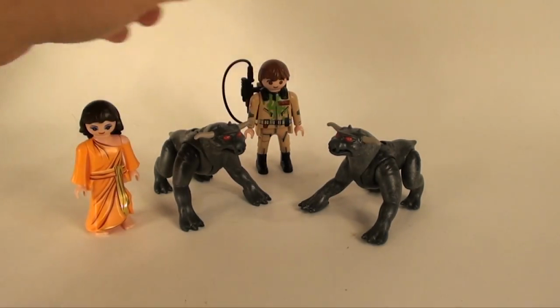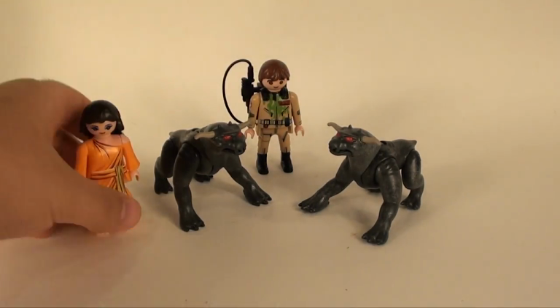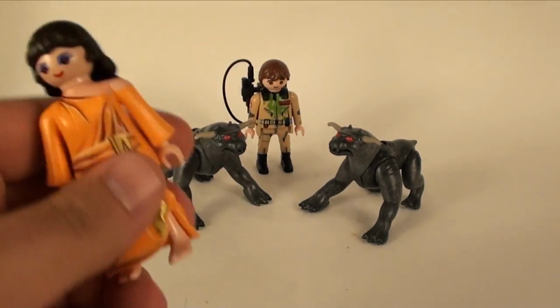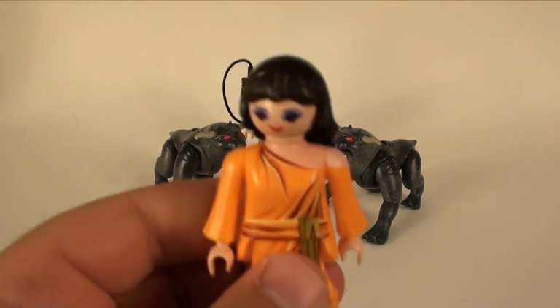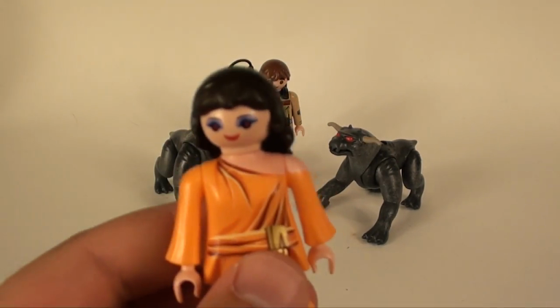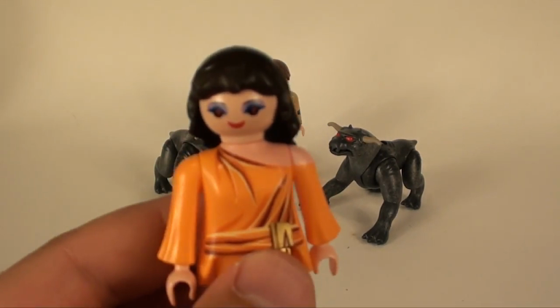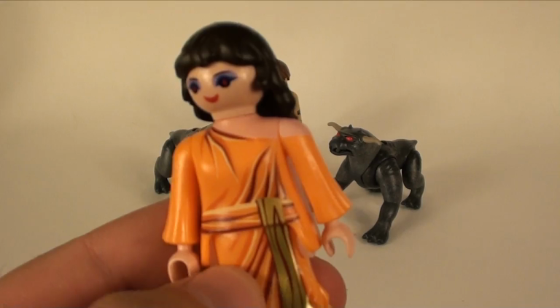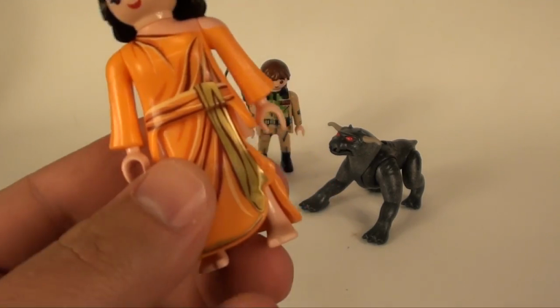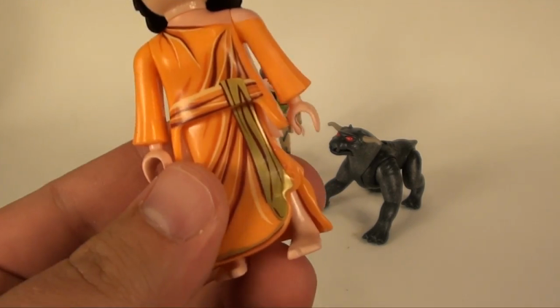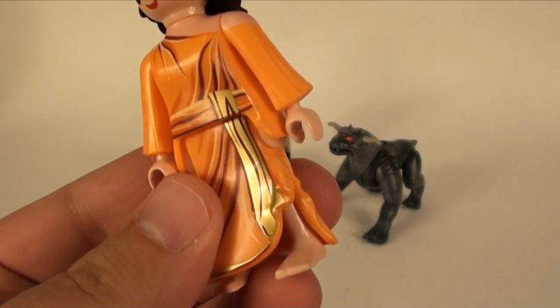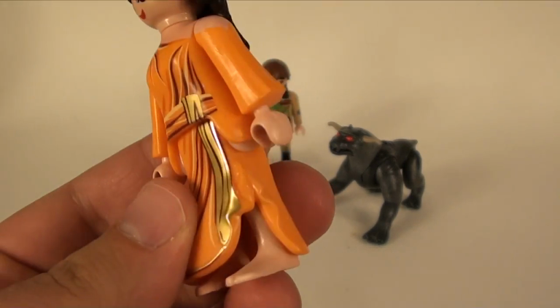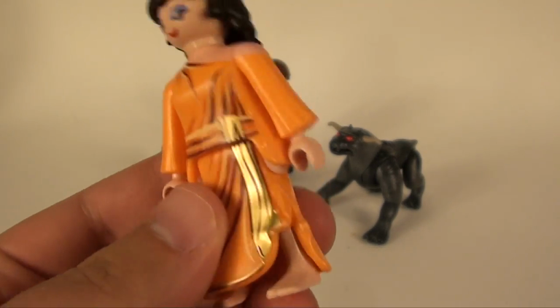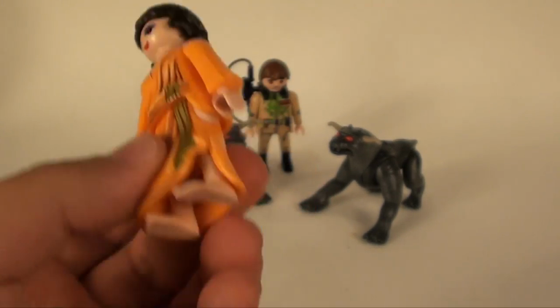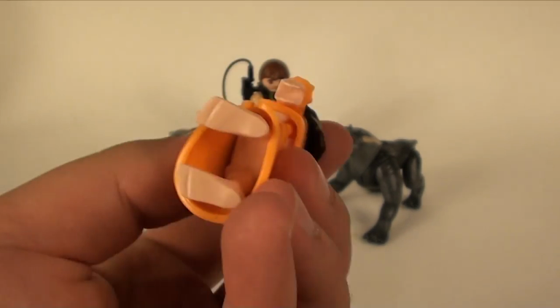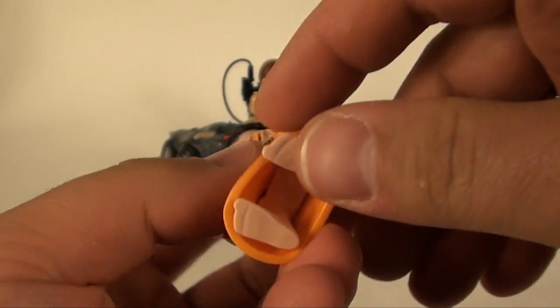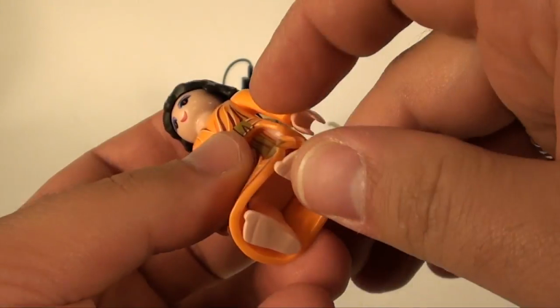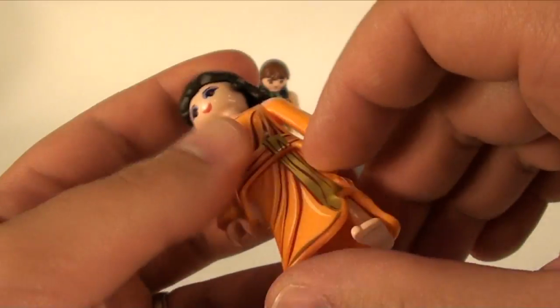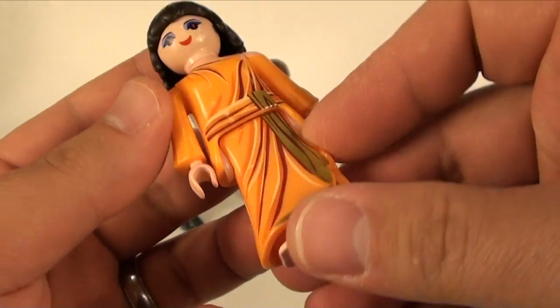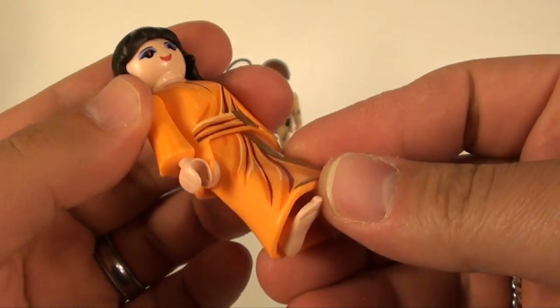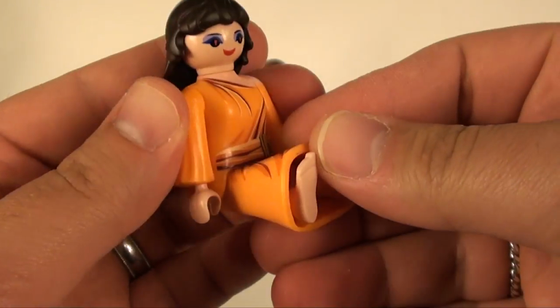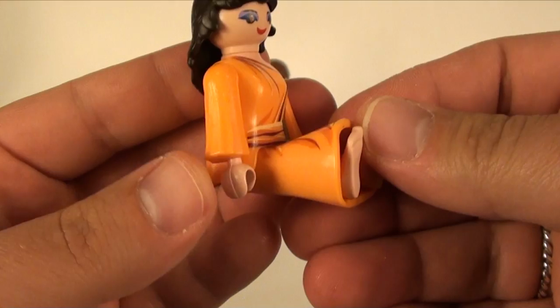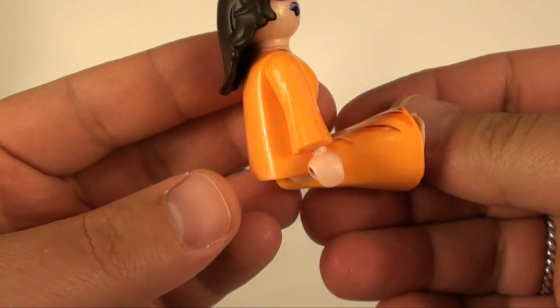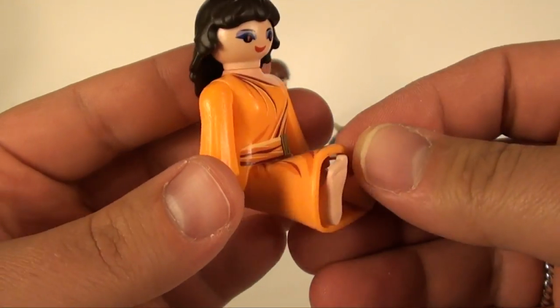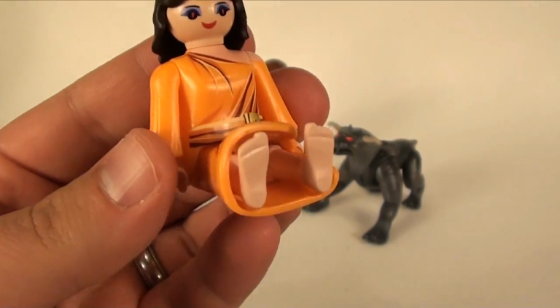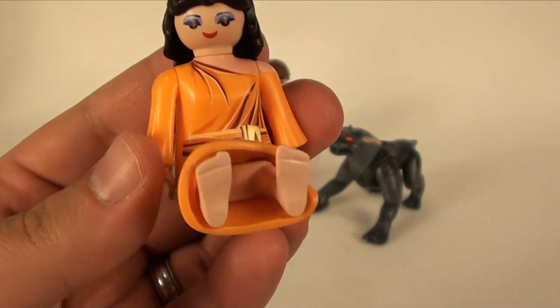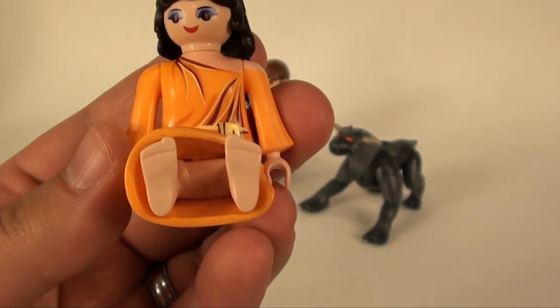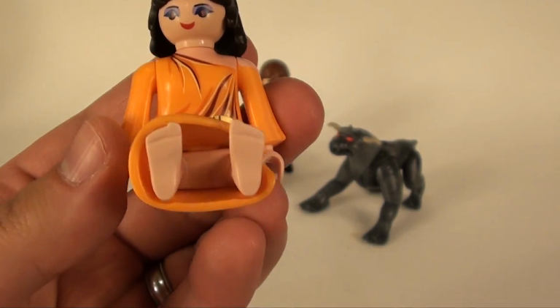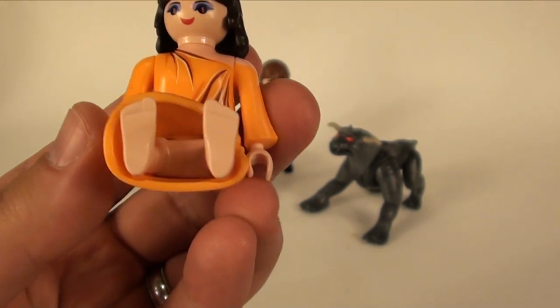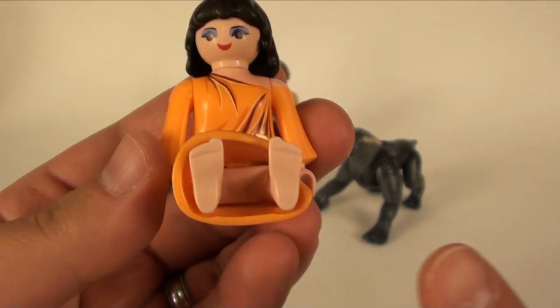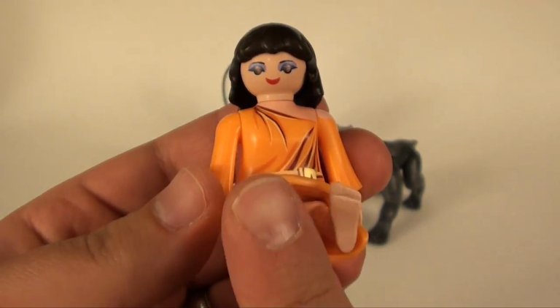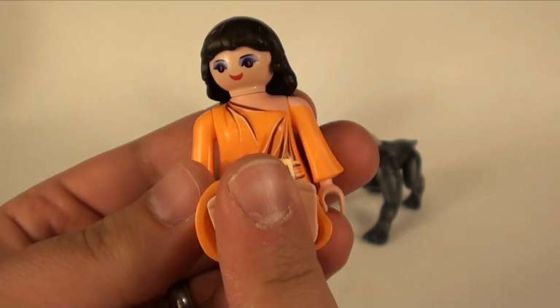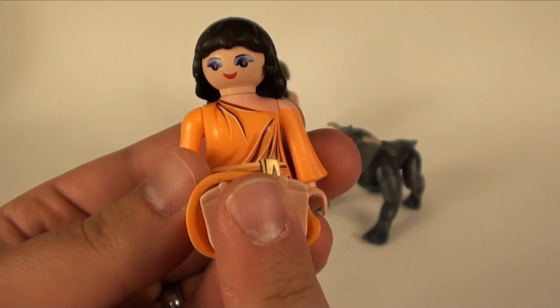You do get Zuul — Zuul's awesome. Nice detailing on the paint here. She does still have a waist, so she could ride in the Ecto-1 if you wanted to.